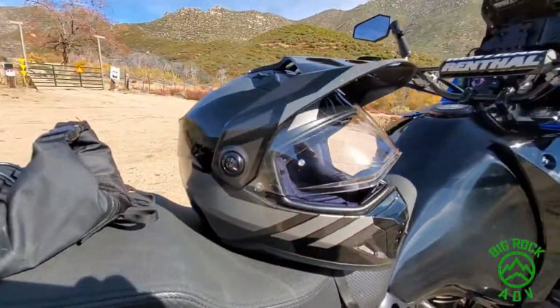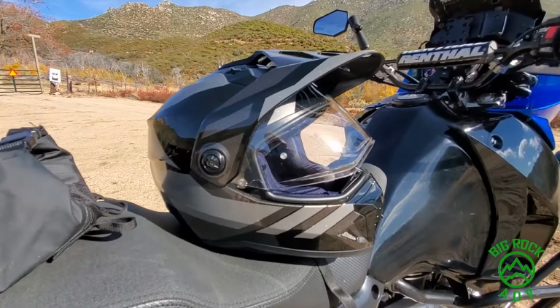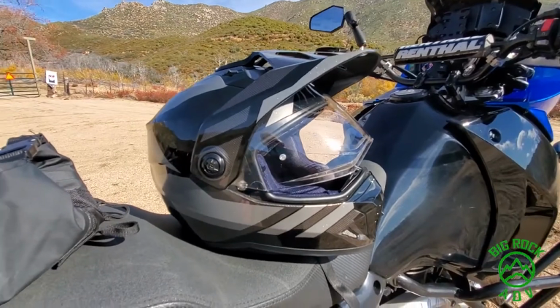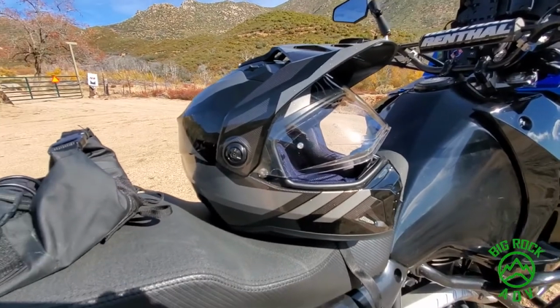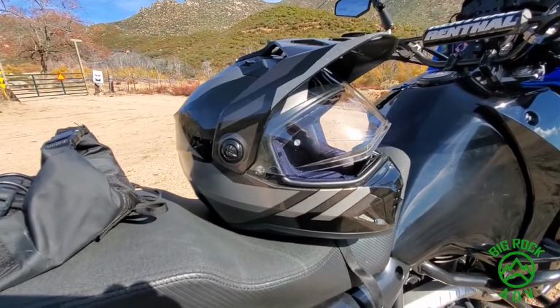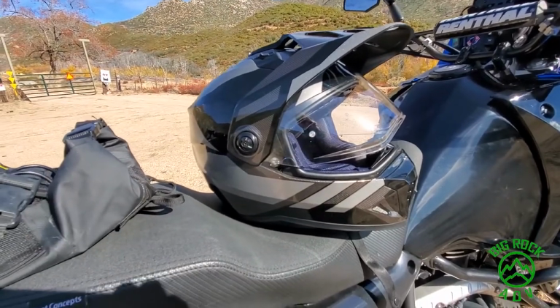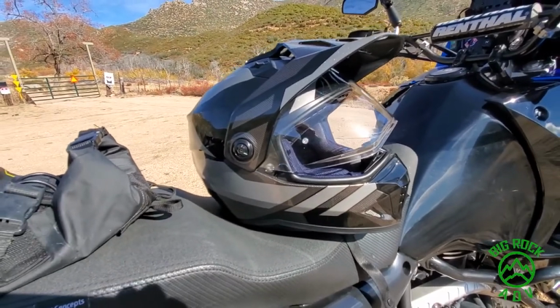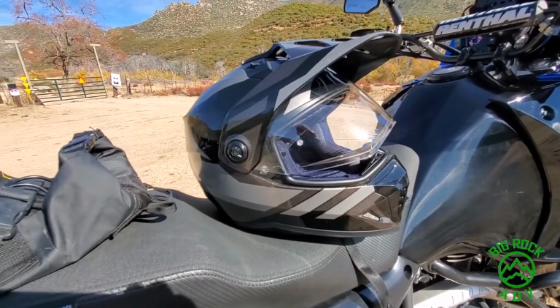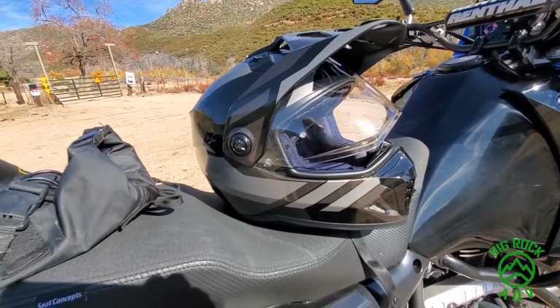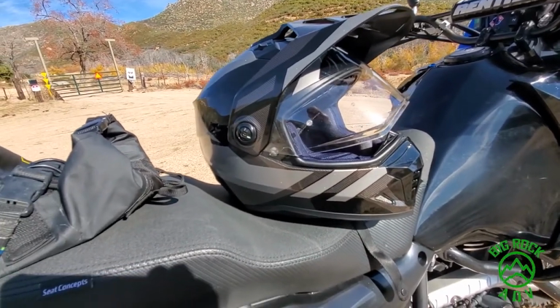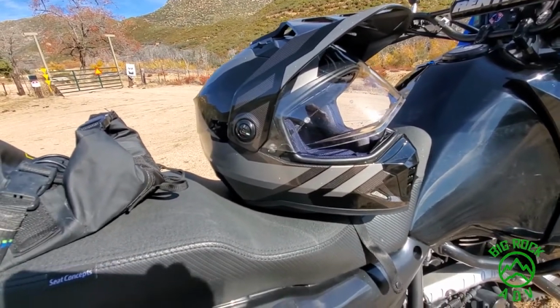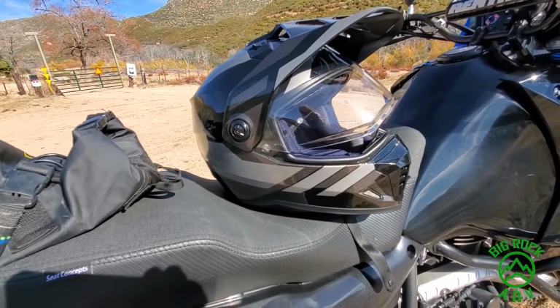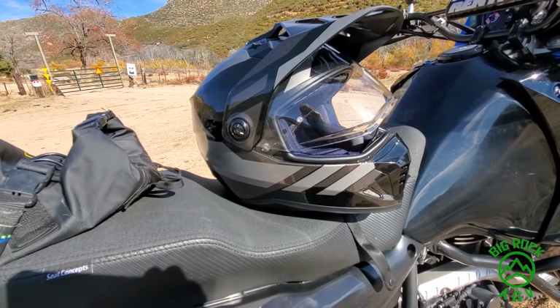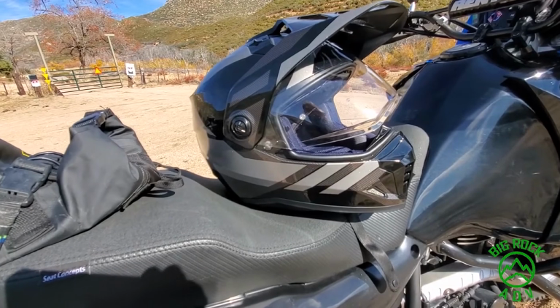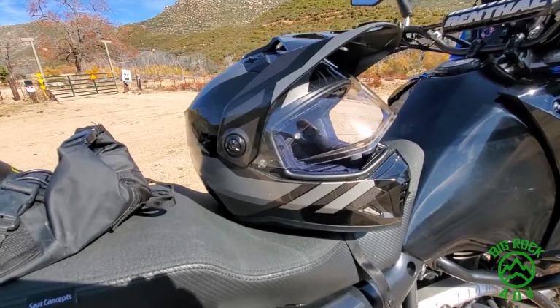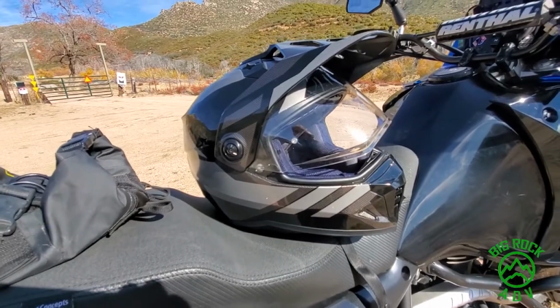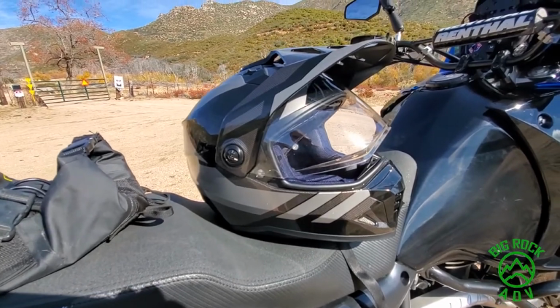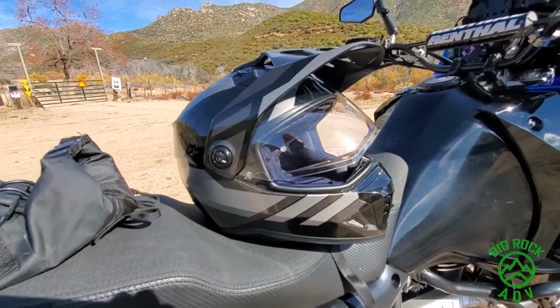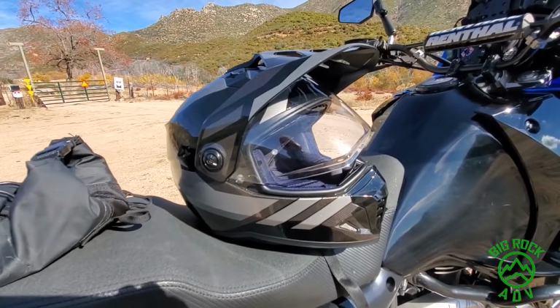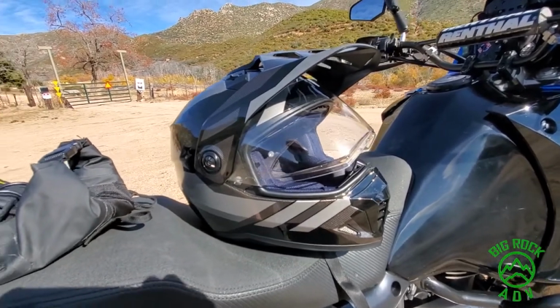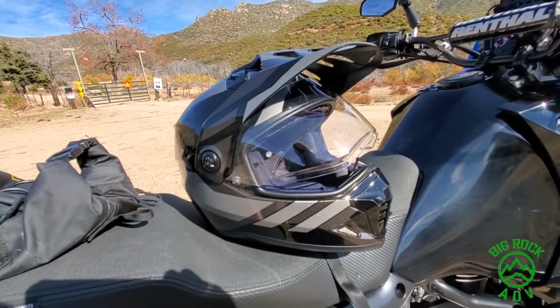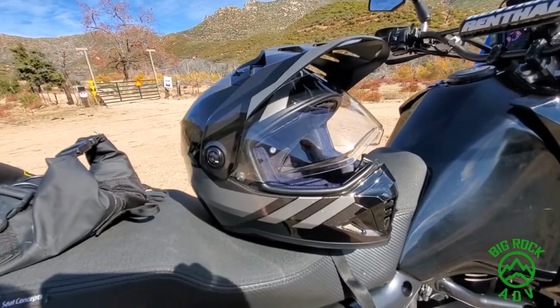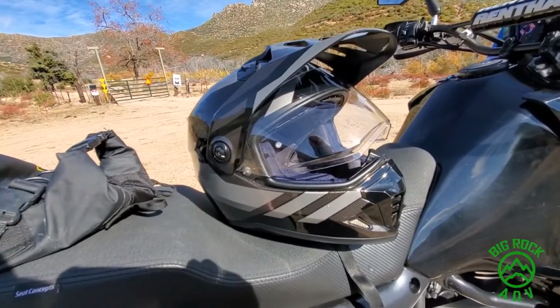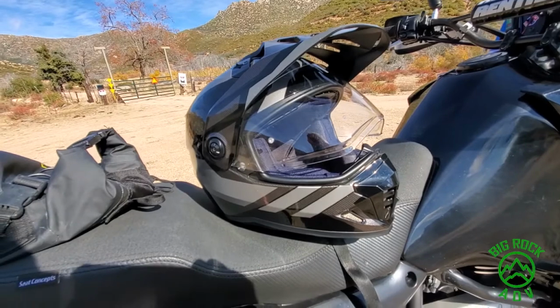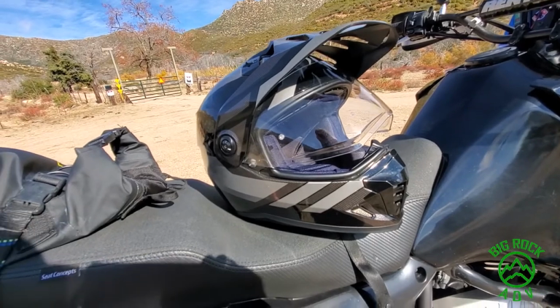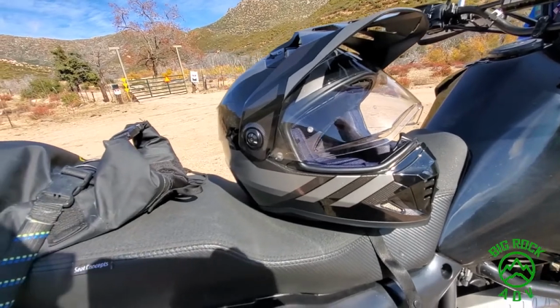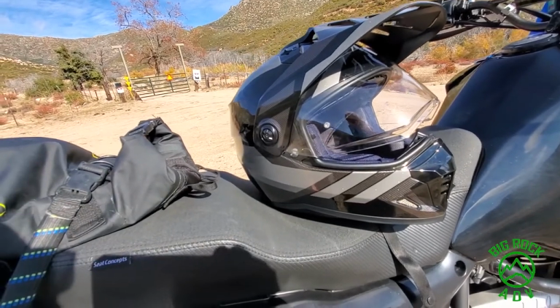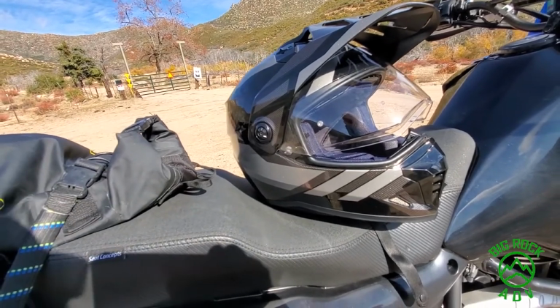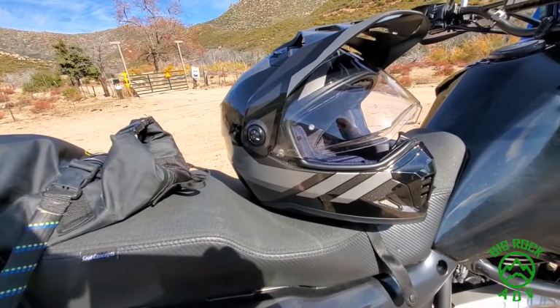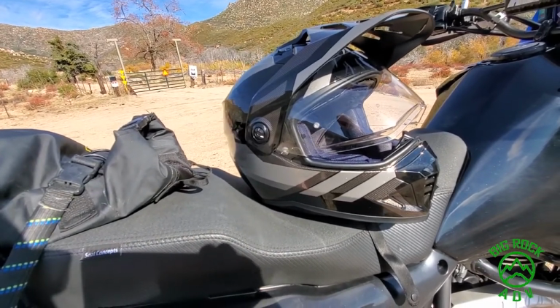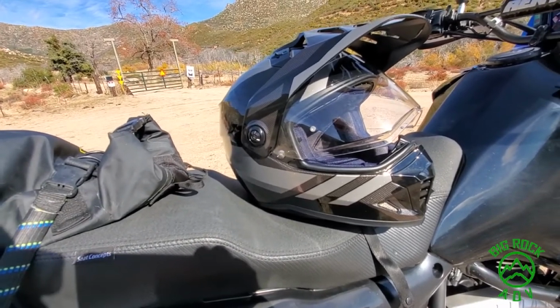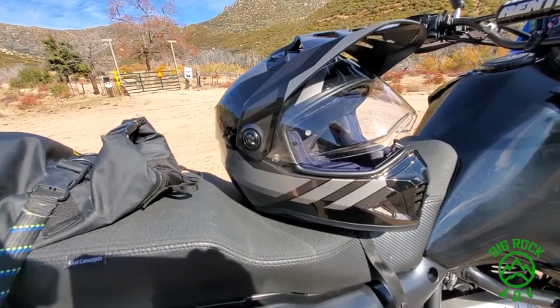Those are my impressions of the HJC DSX-1. Two thumbs up for me — it's less than $200, which makes it a great bargain. It's comfortable, it breathes okay, it does what you want for a dual sport helmet, and you don't have to mortgage your house to get one.